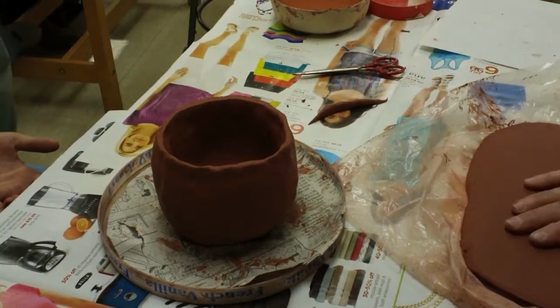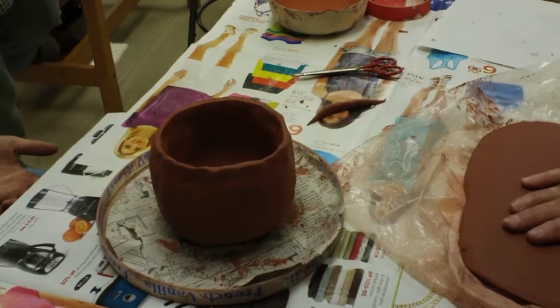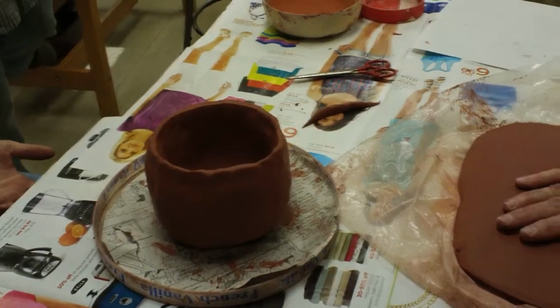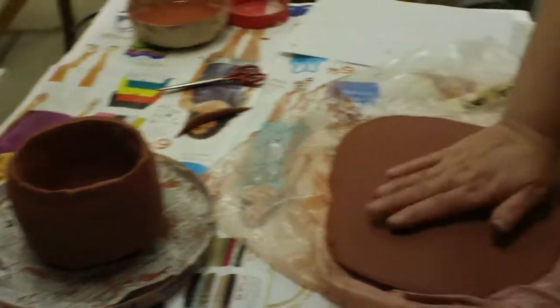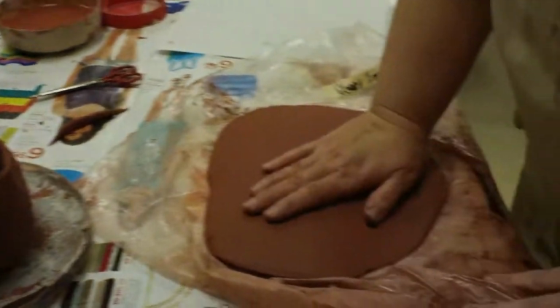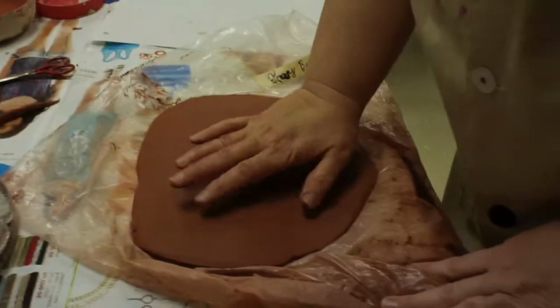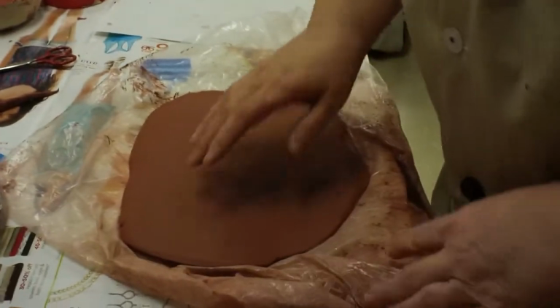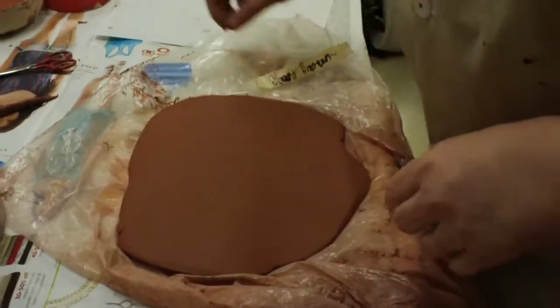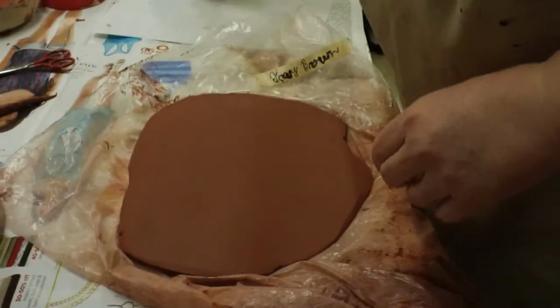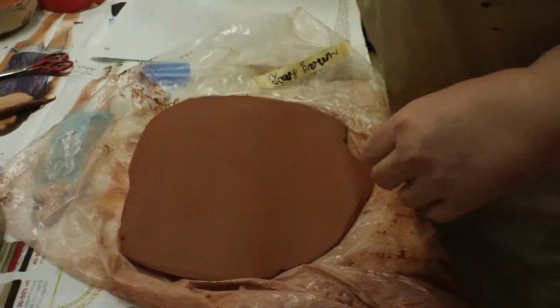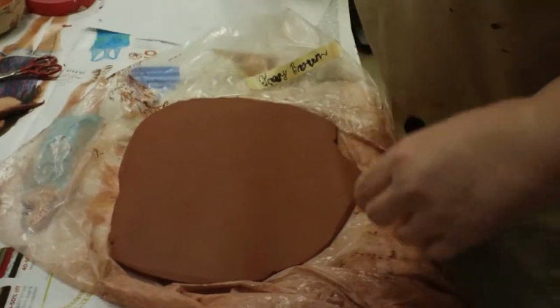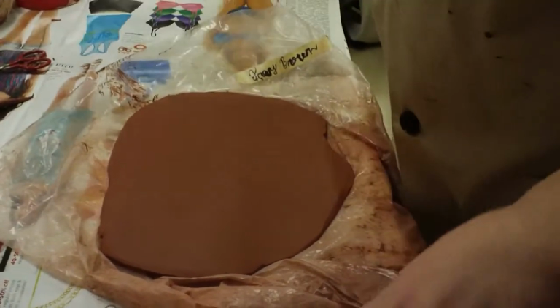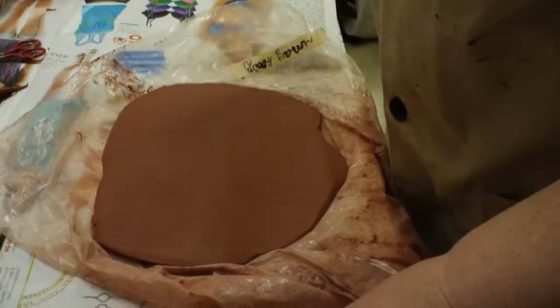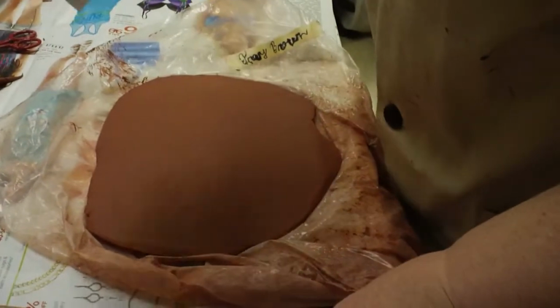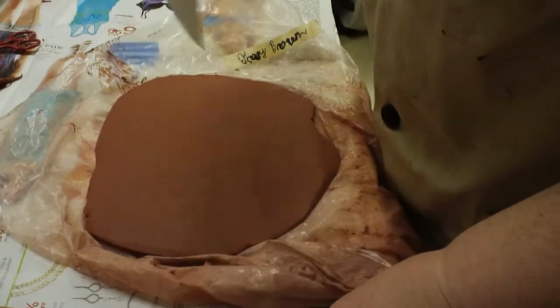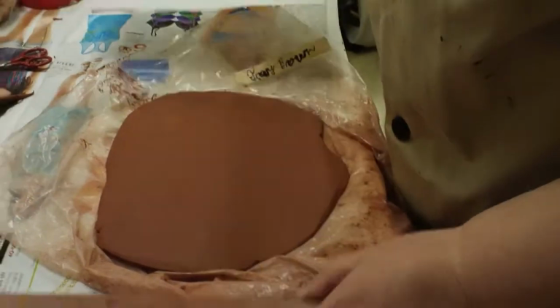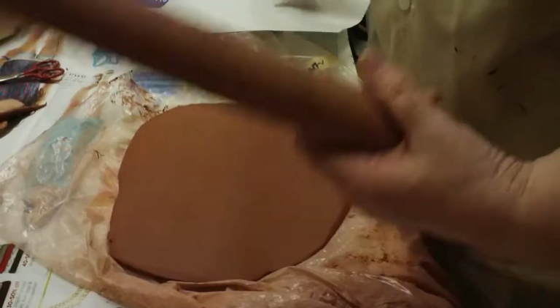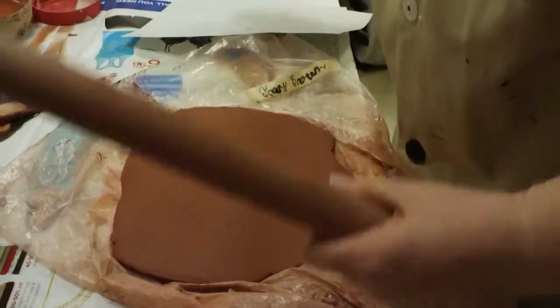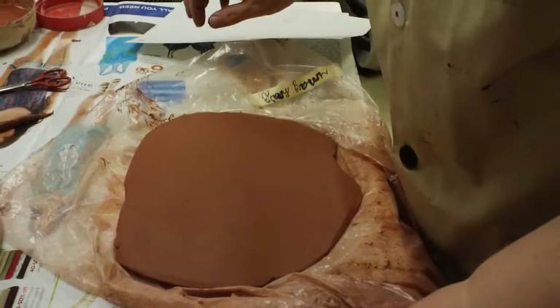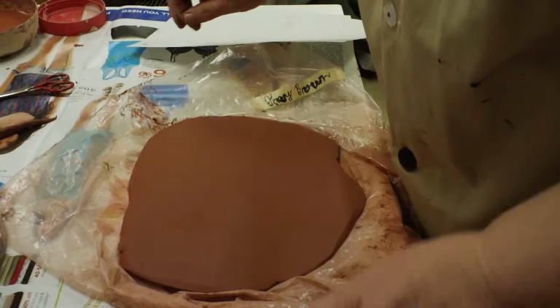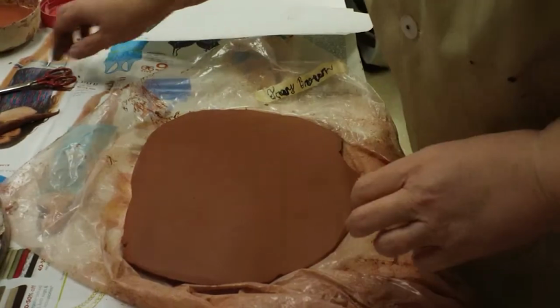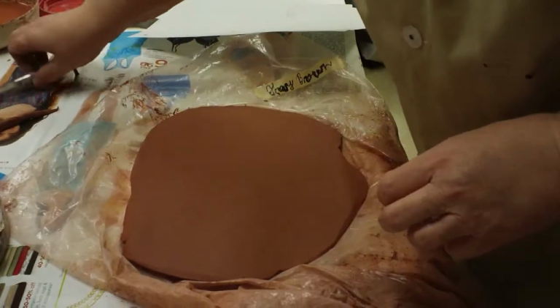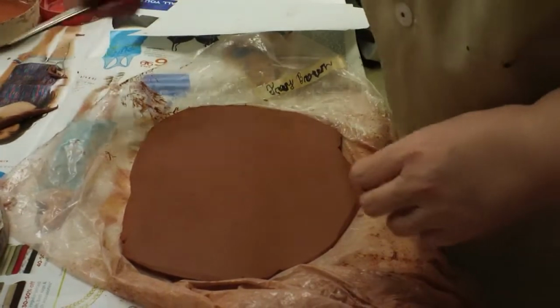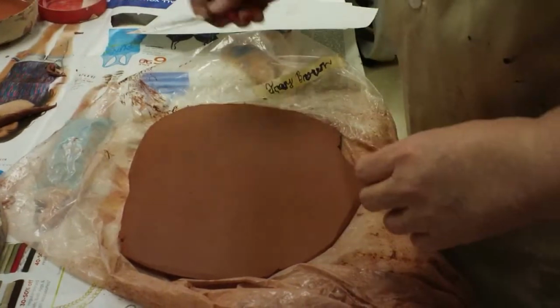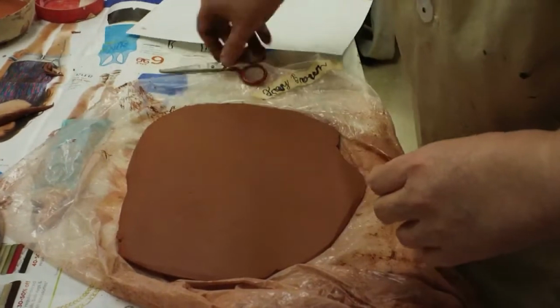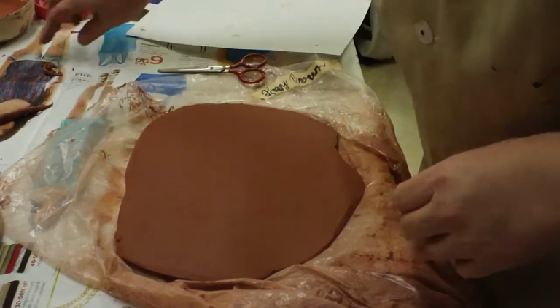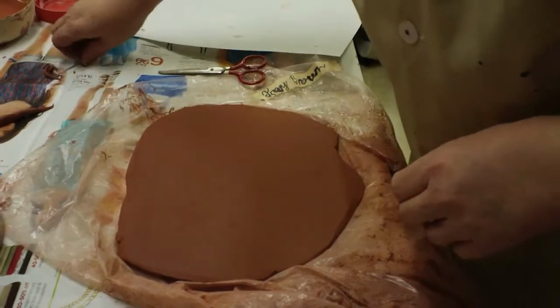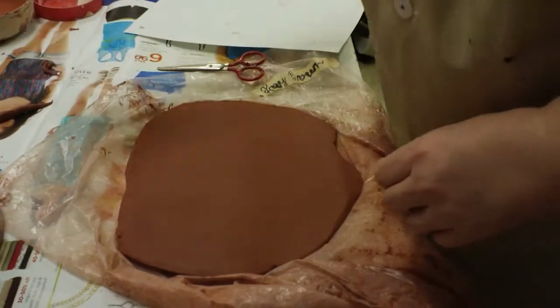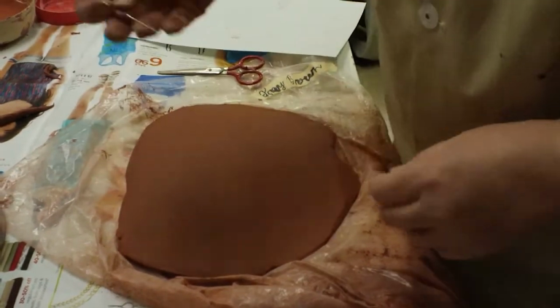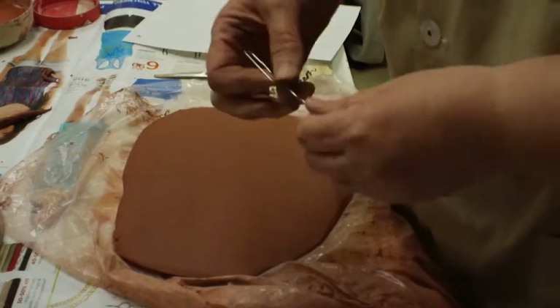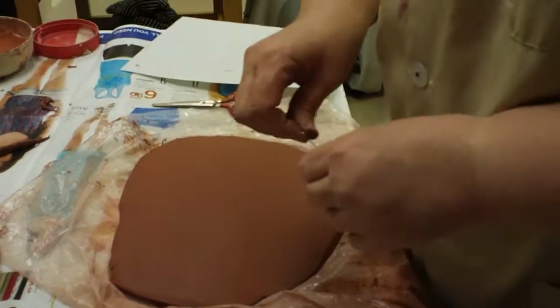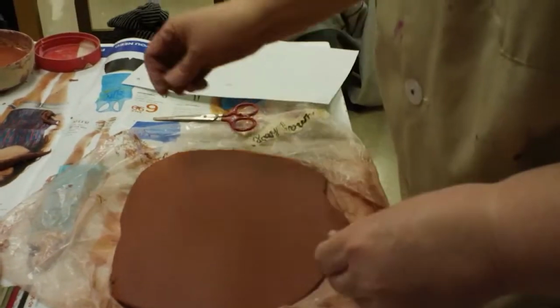To make a lid, you need a slab, a piece of paper, a rolling pin, a pair of scissors, and your paper clip.